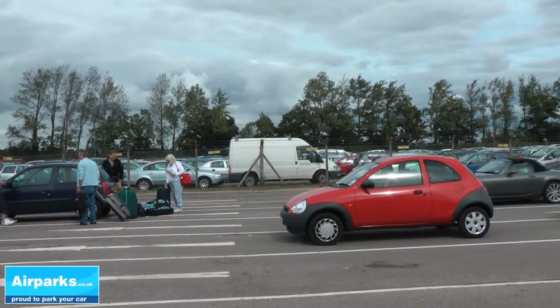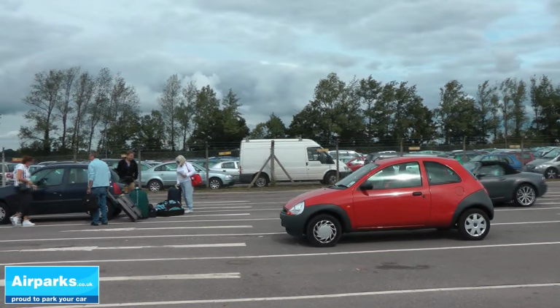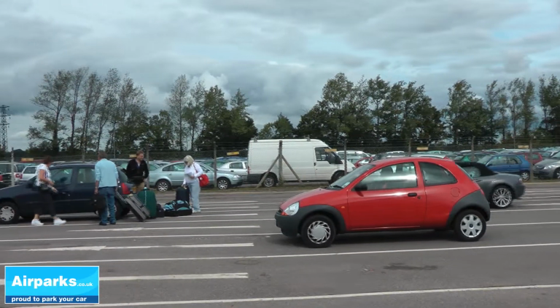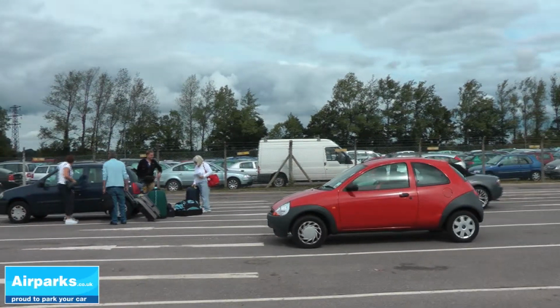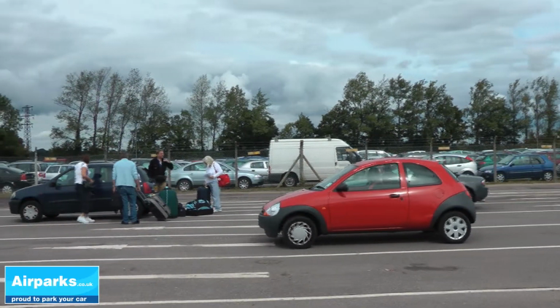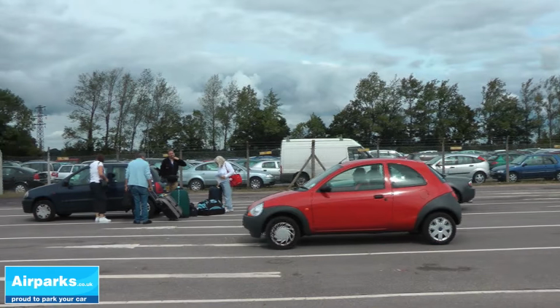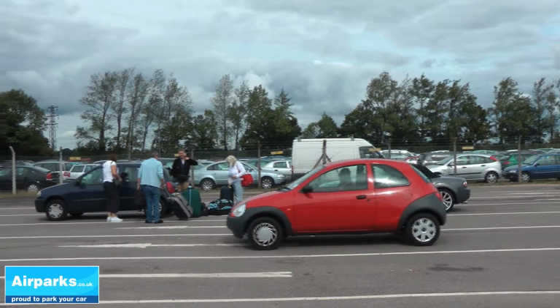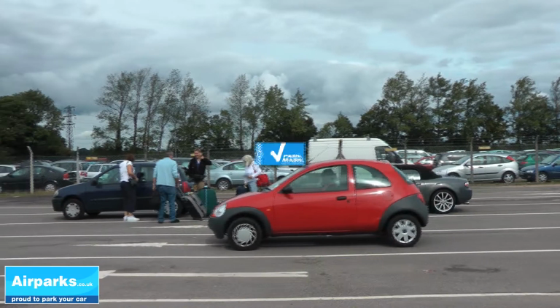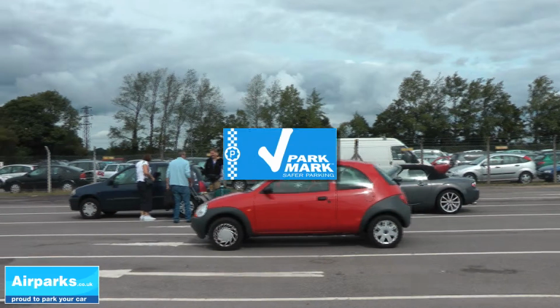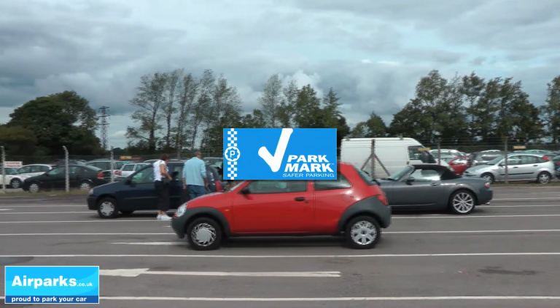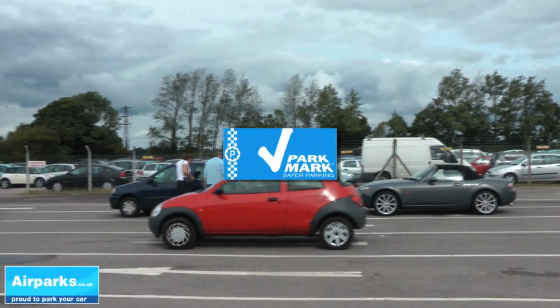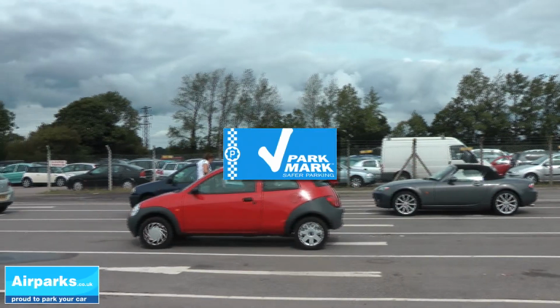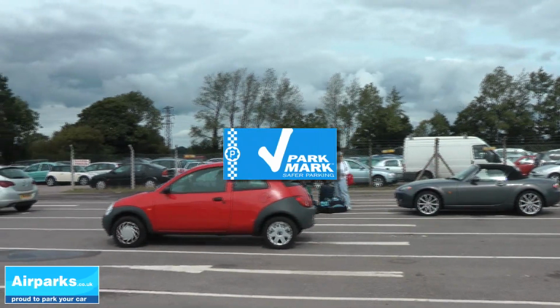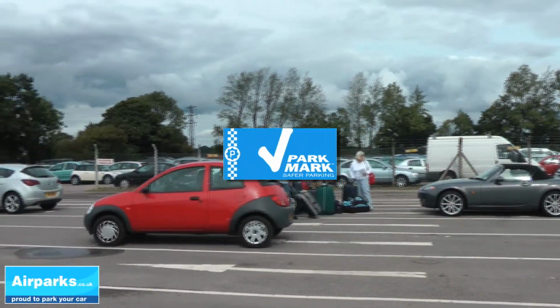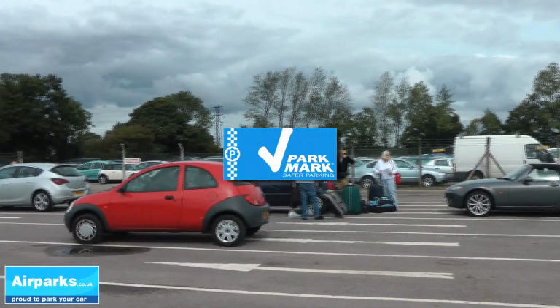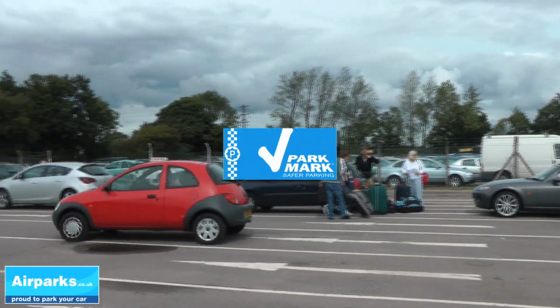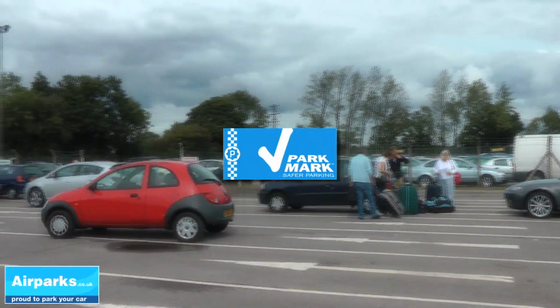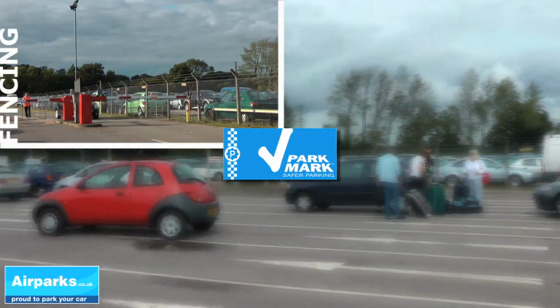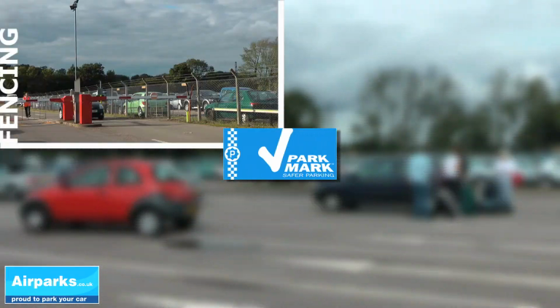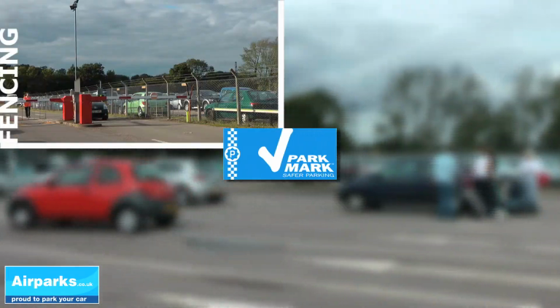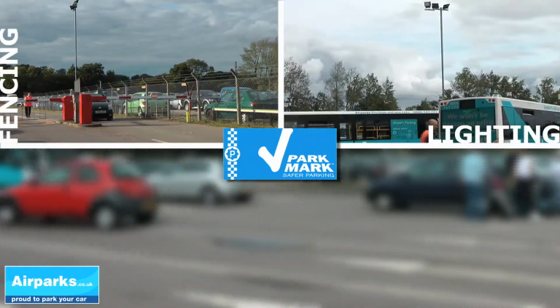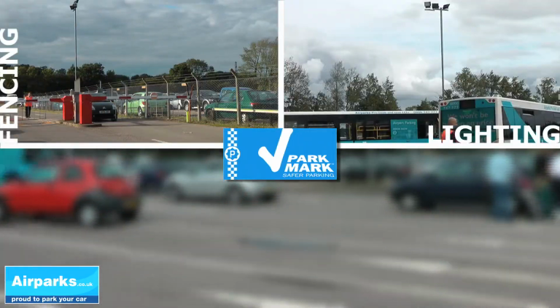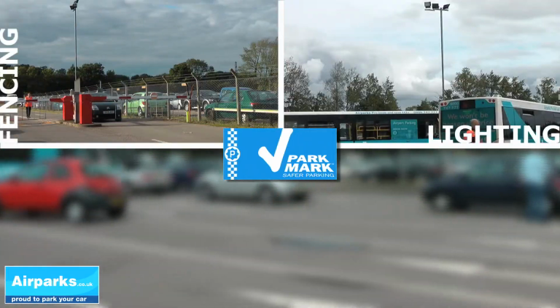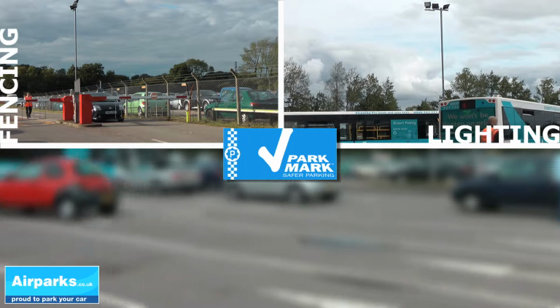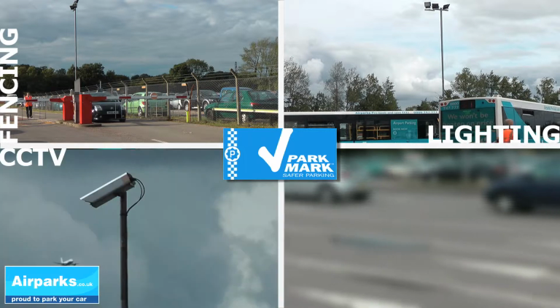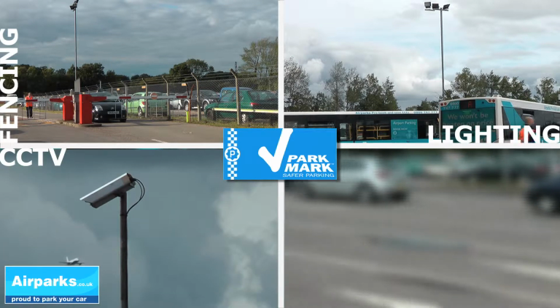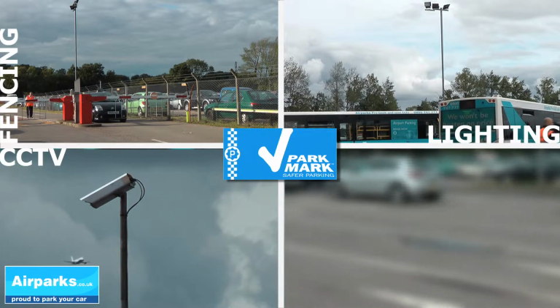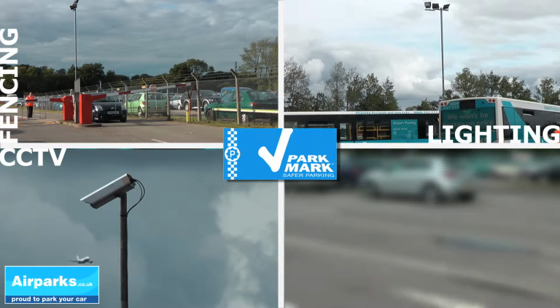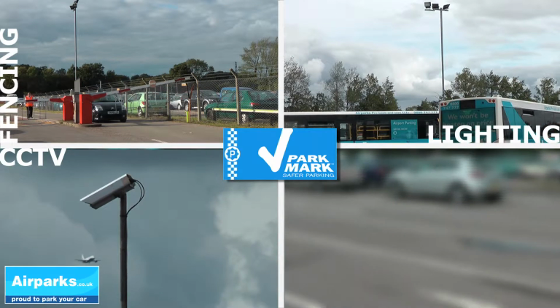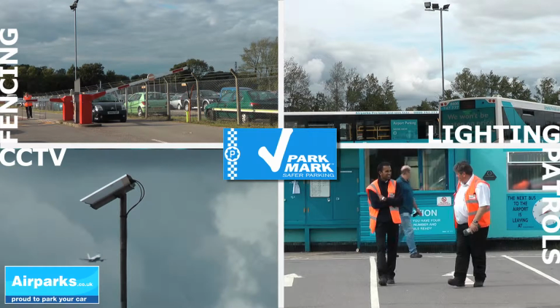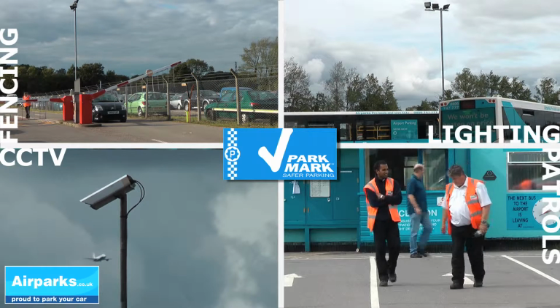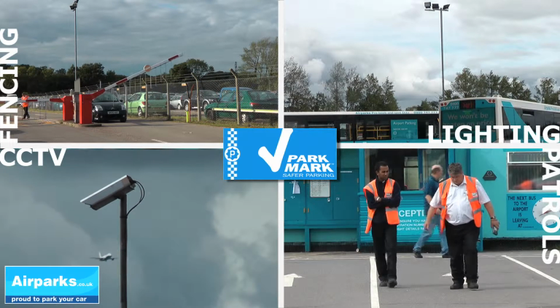All Airparks car parks hold the Parkmark Security Award and feature fencing, lighting, CCTV and regular staff patrols.